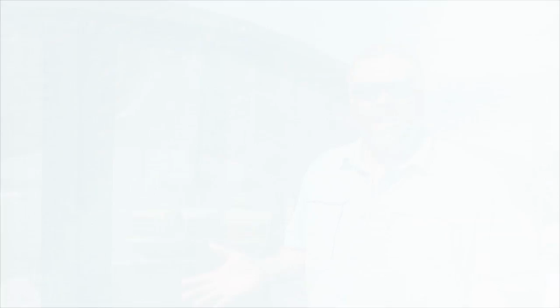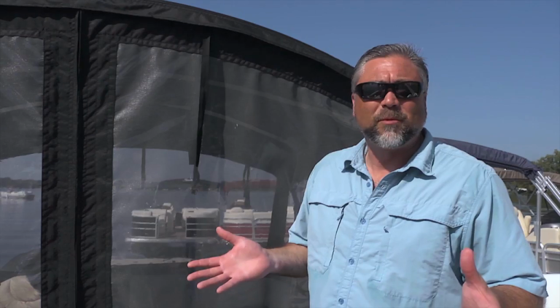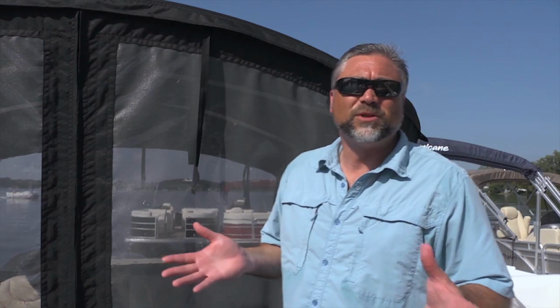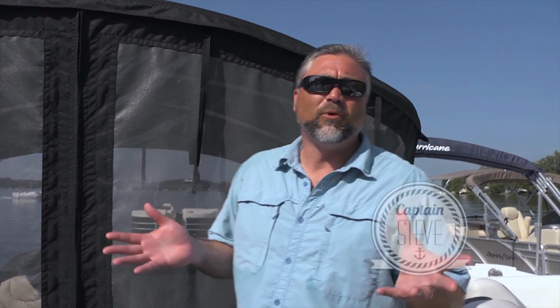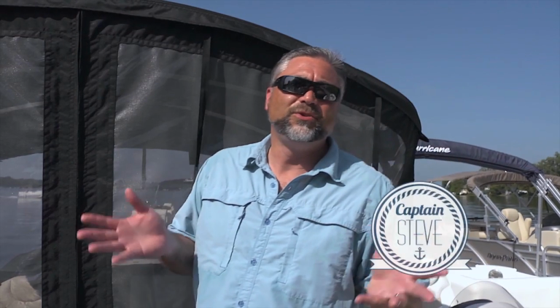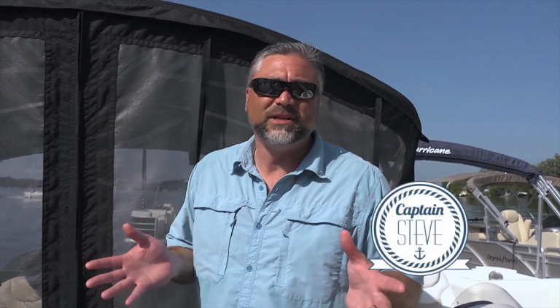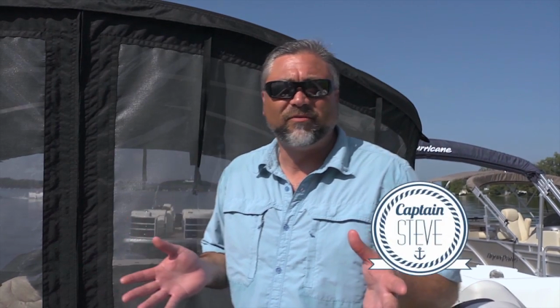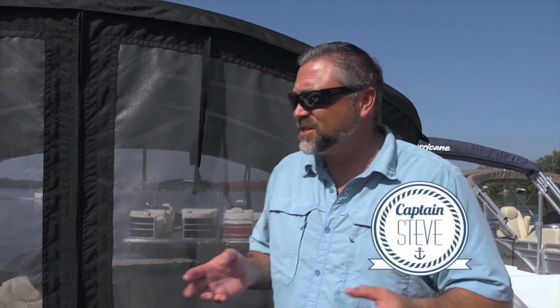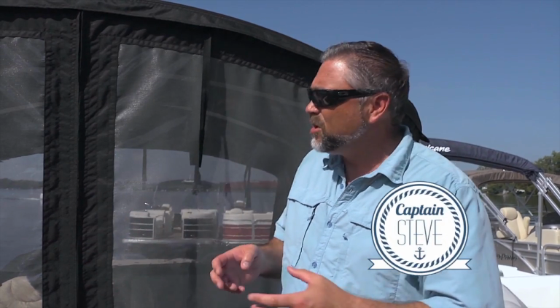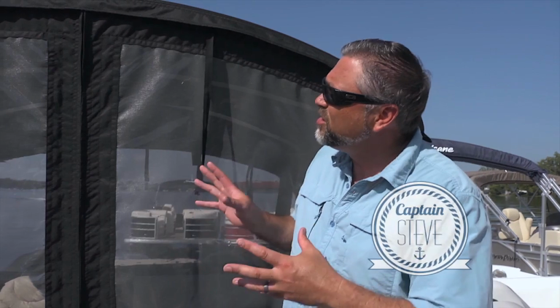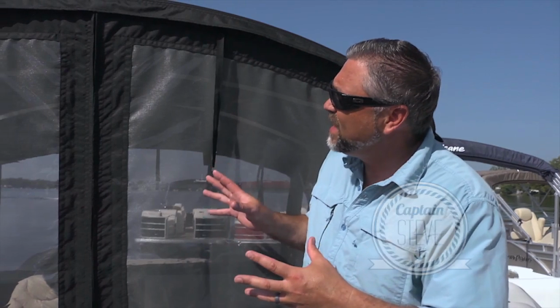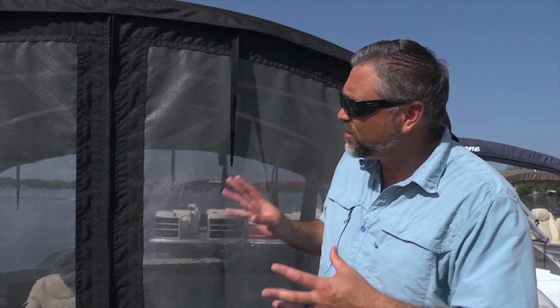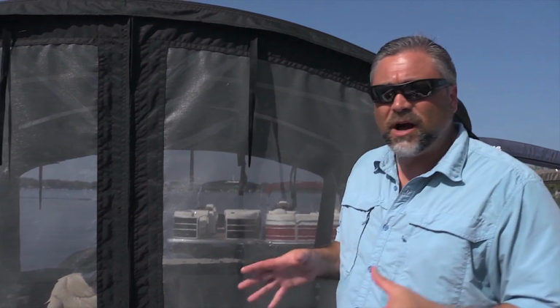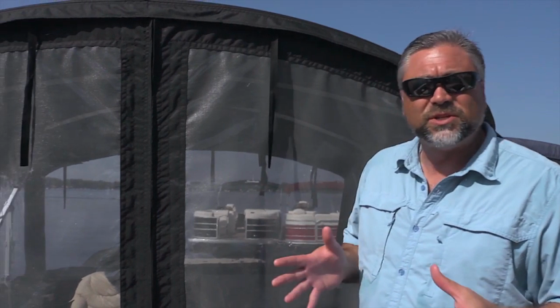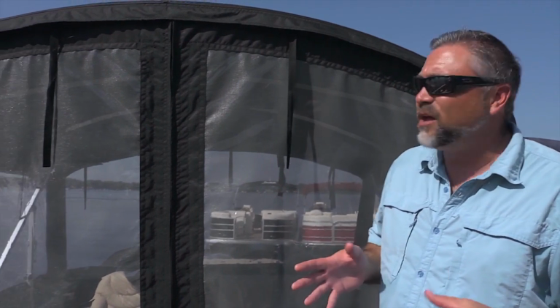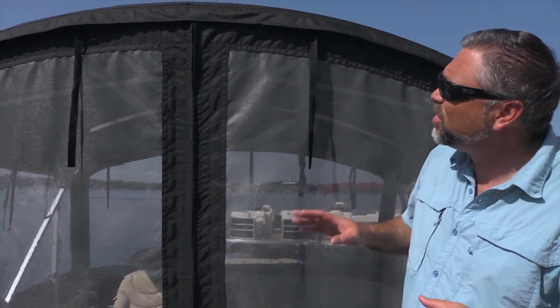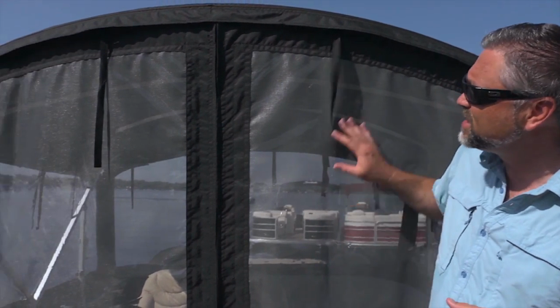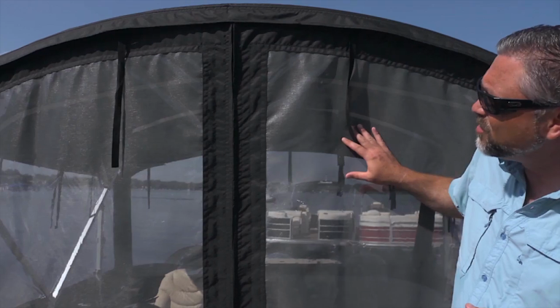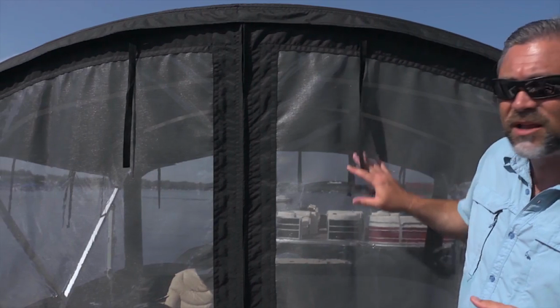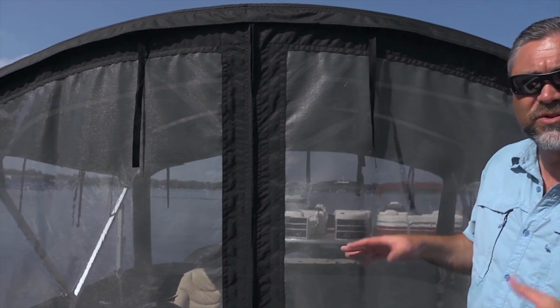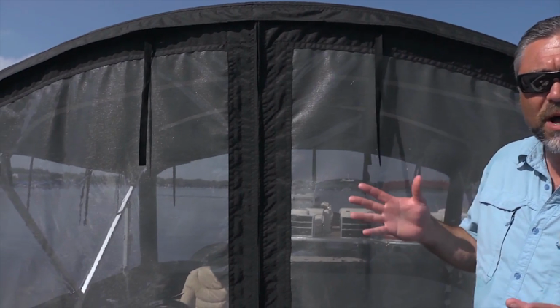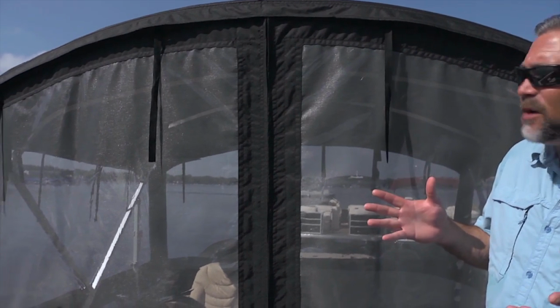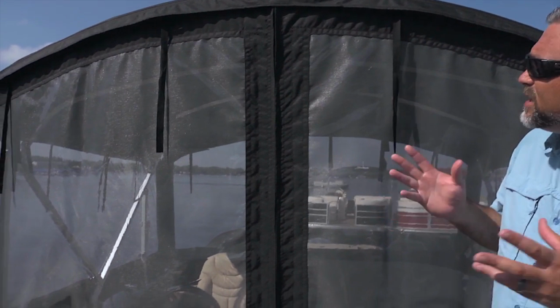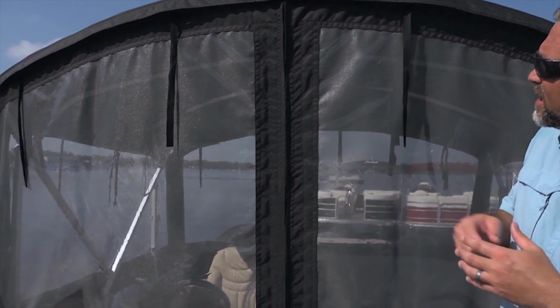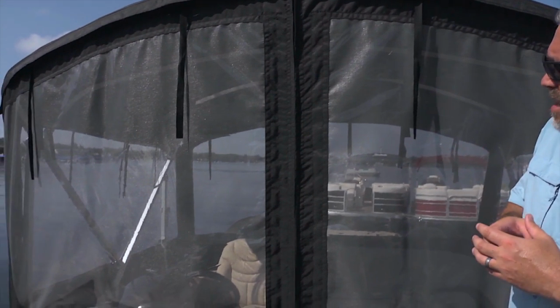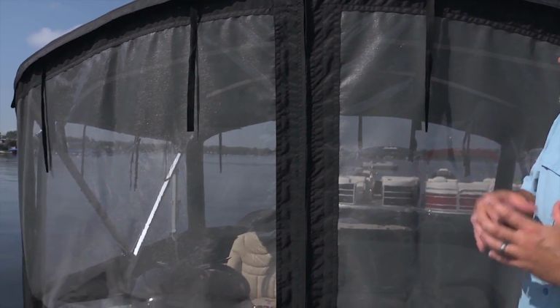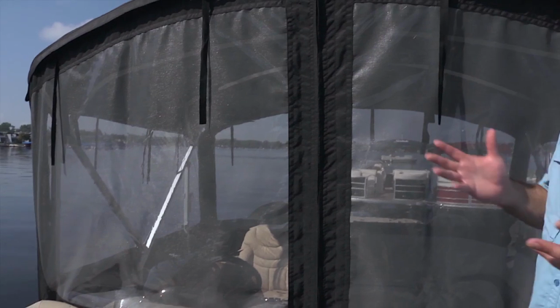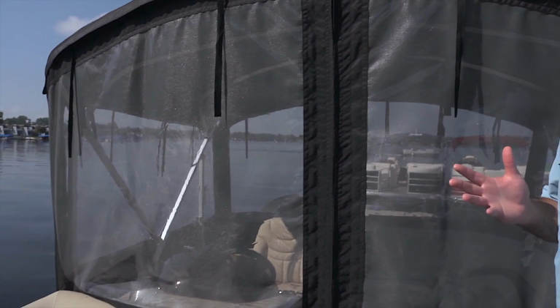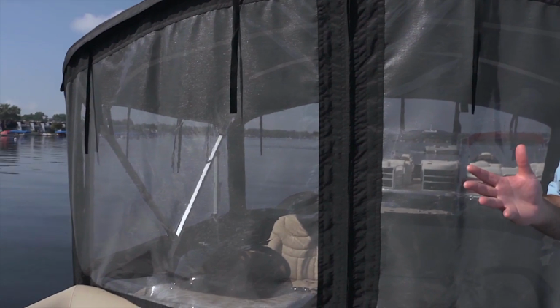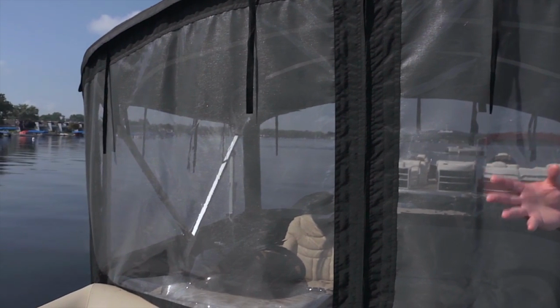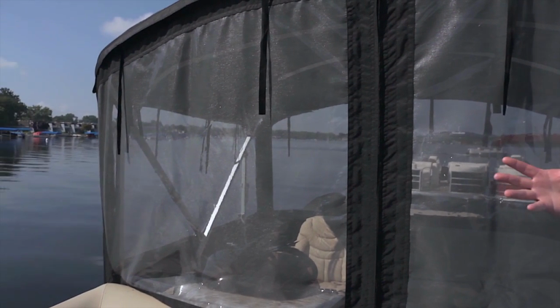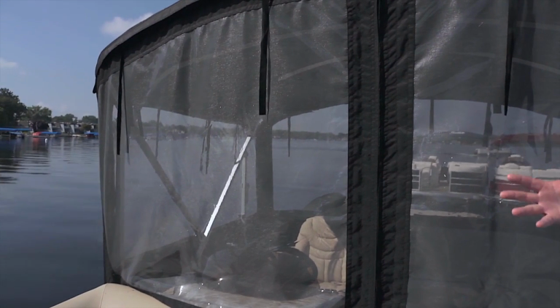Hello and welcome aboard the Sweetwater 220 DFS. I wanted to show you today one of the great options you can get on this boat — it's a cabana enclosure. It's very popular up north in Canada, but it's going to help you extend your boating season no matter where you are.